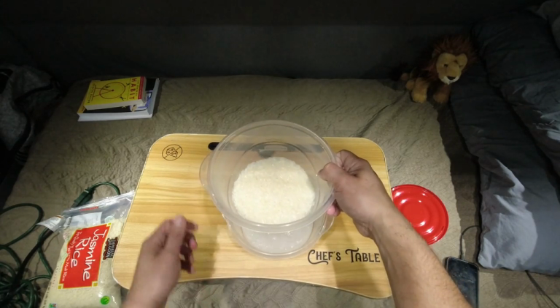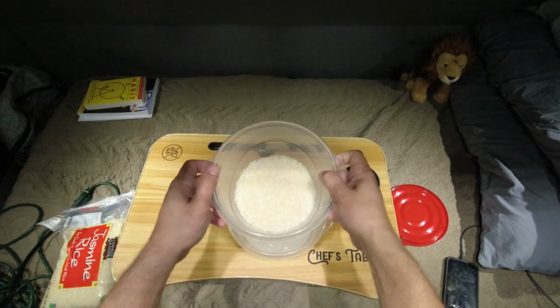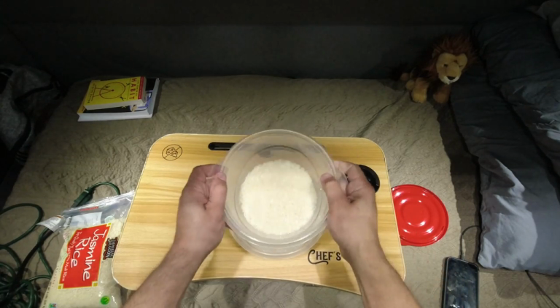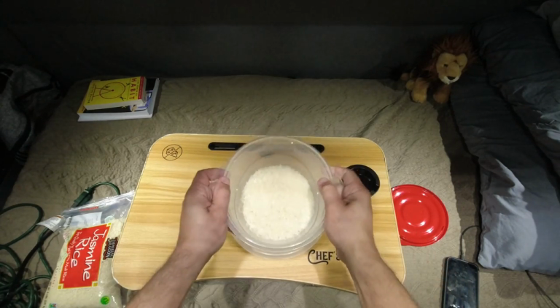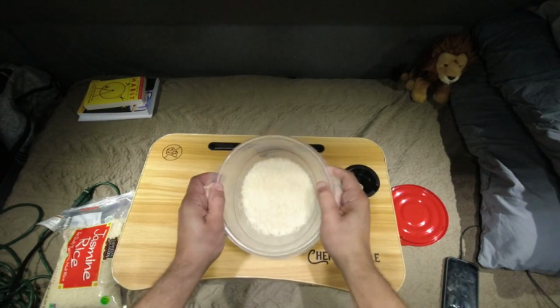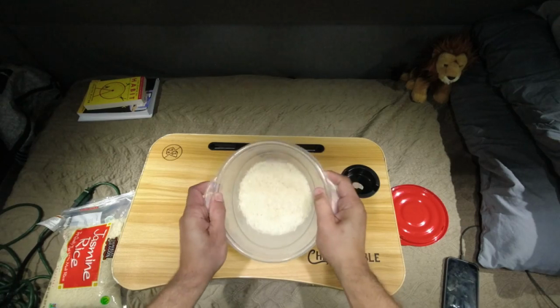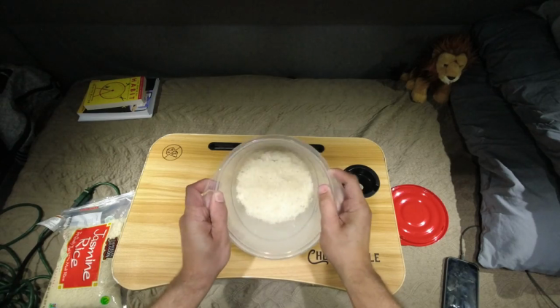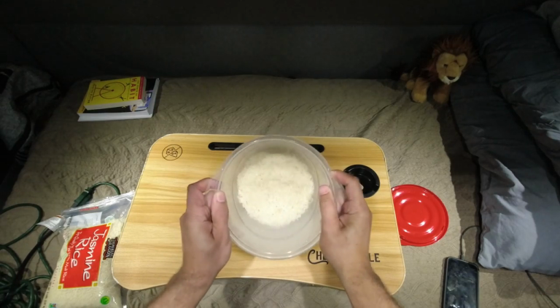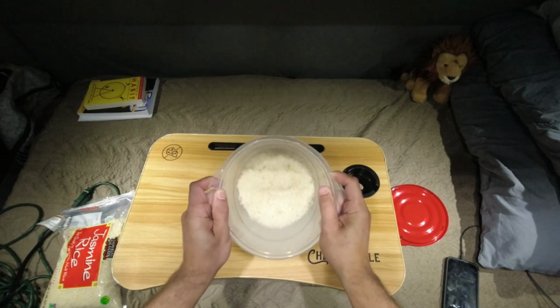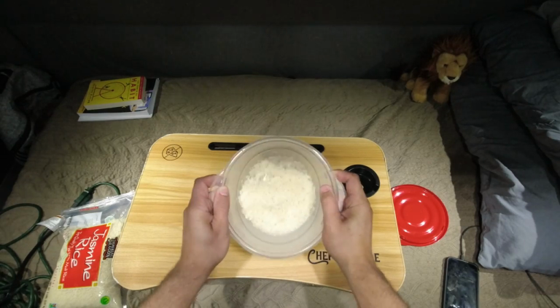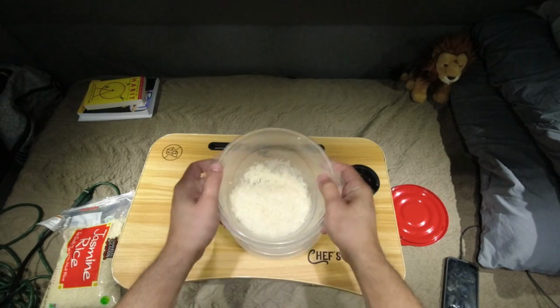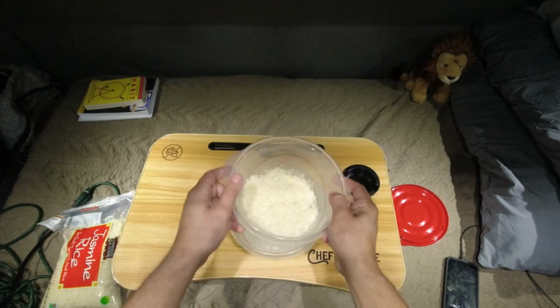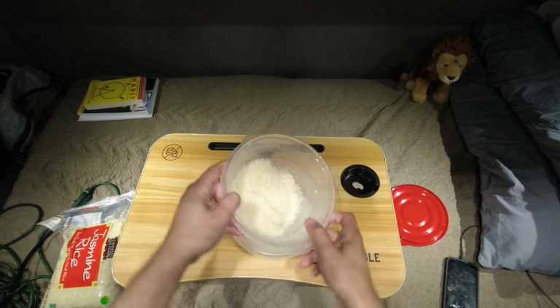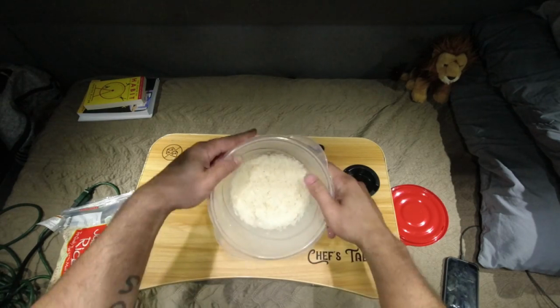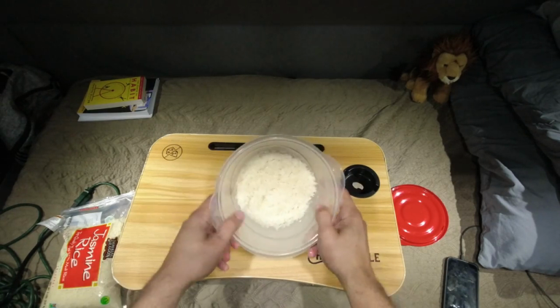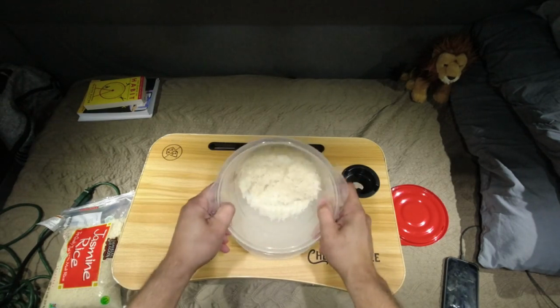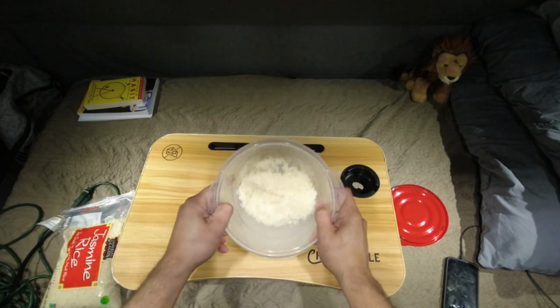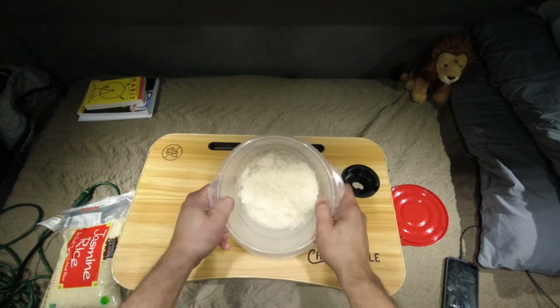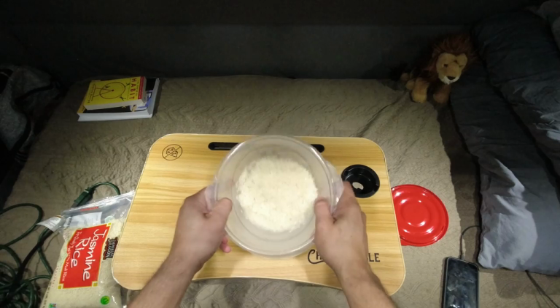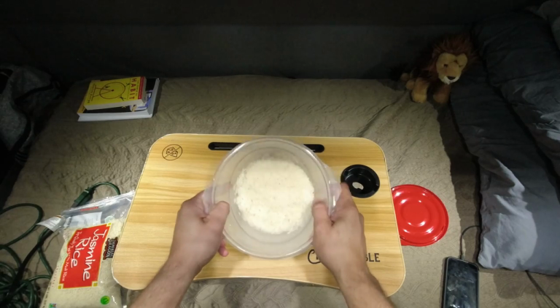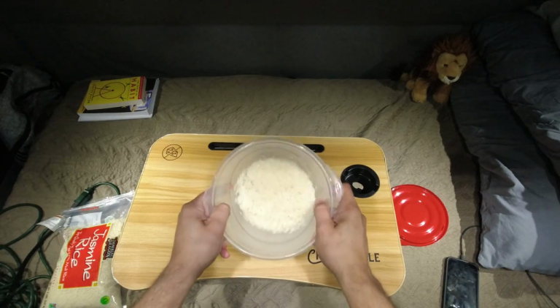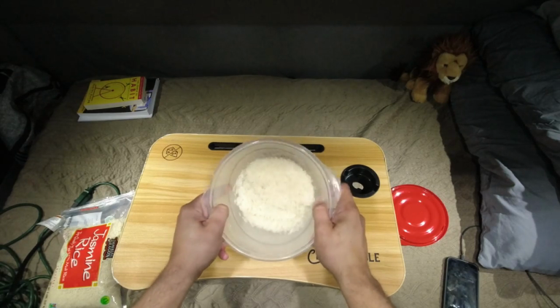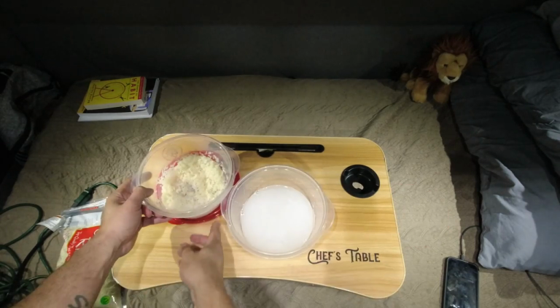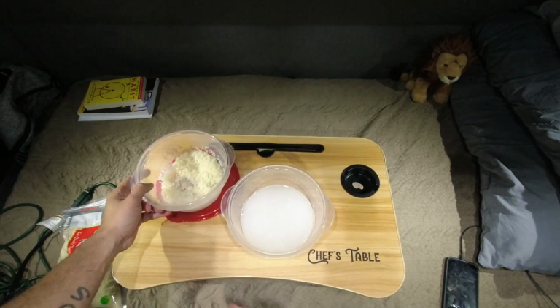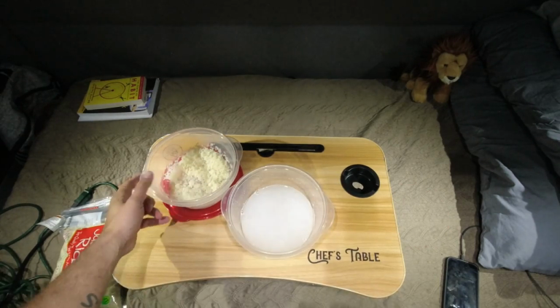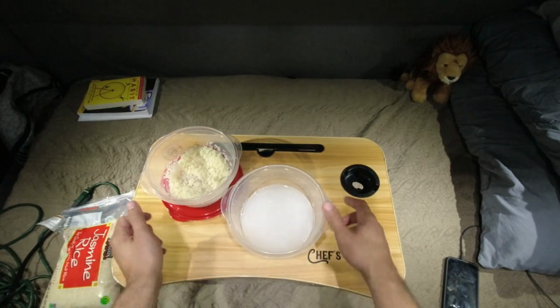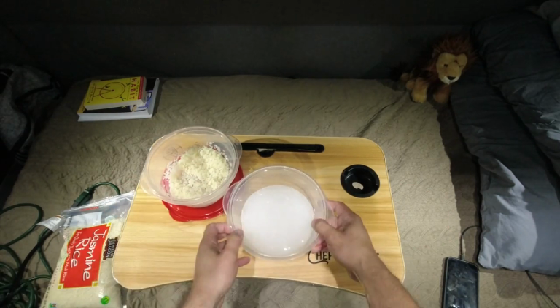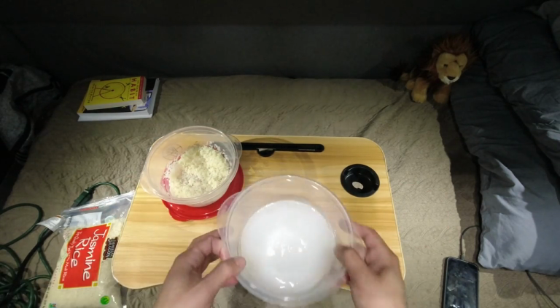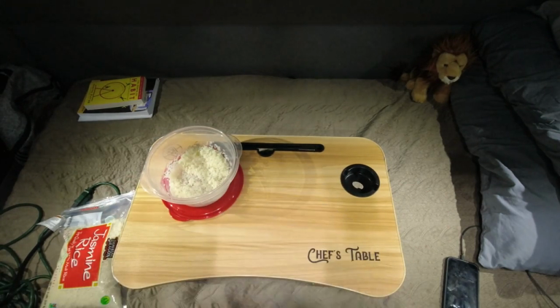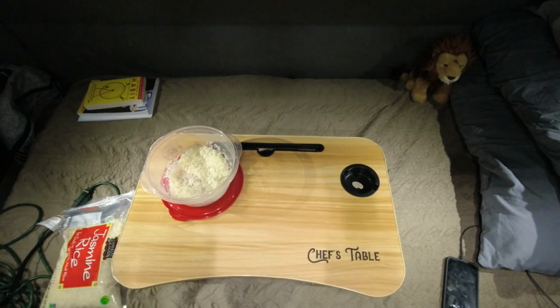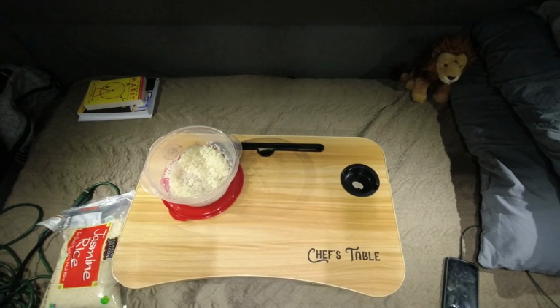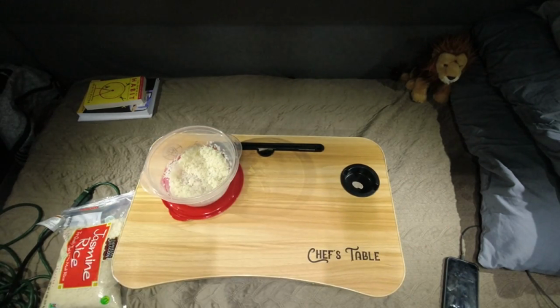That rice washer is pretty cool. An old Tibetan monk up in the hills made that for me. I had to pay him 50 rupees.